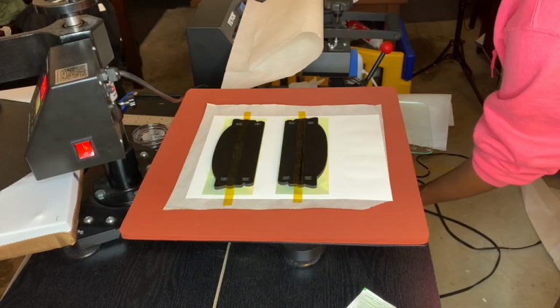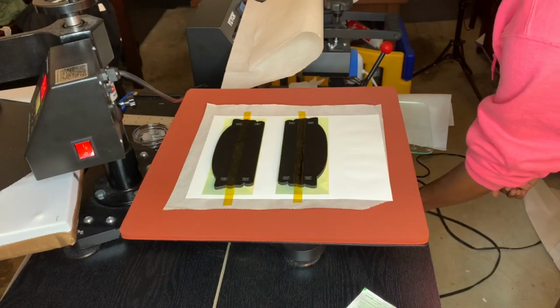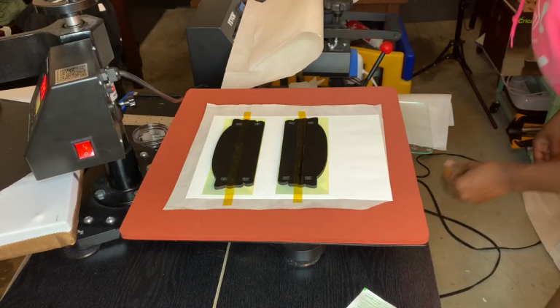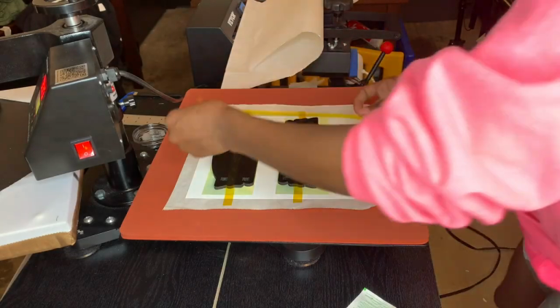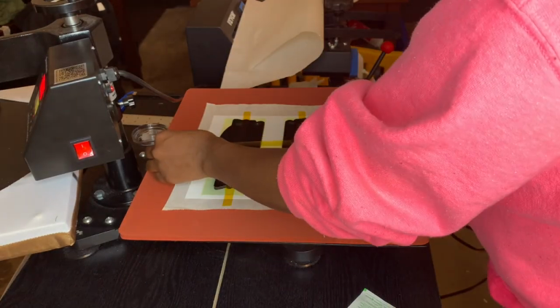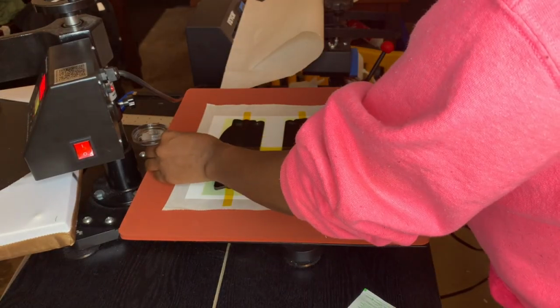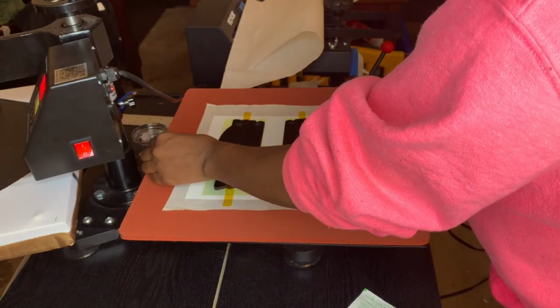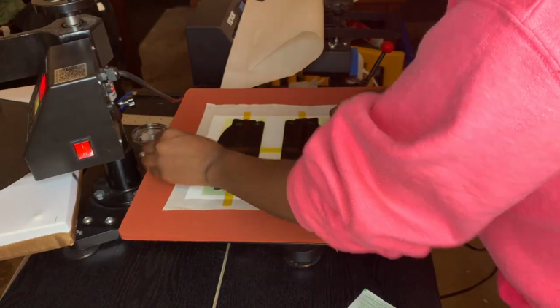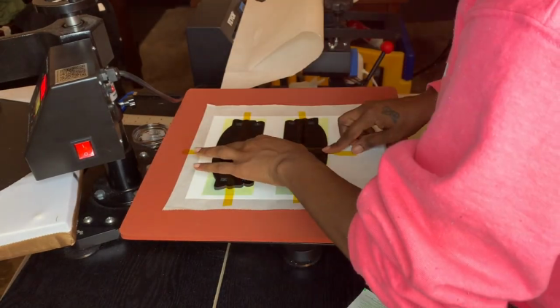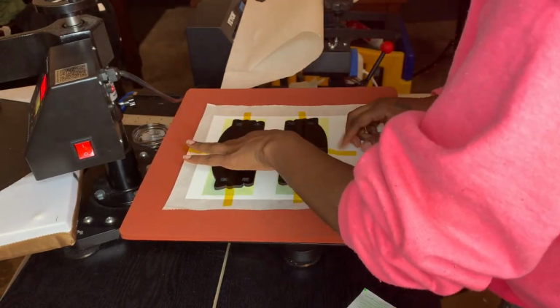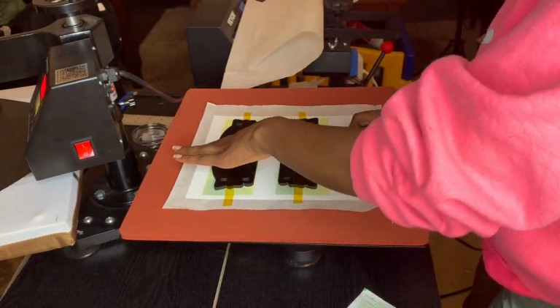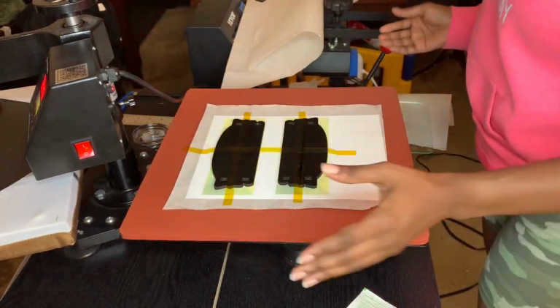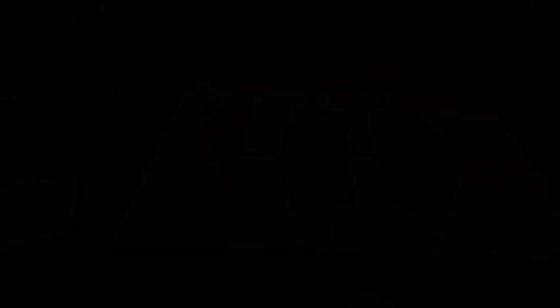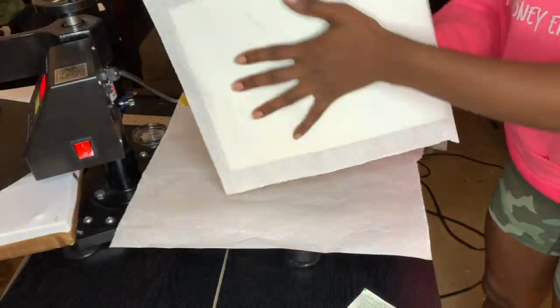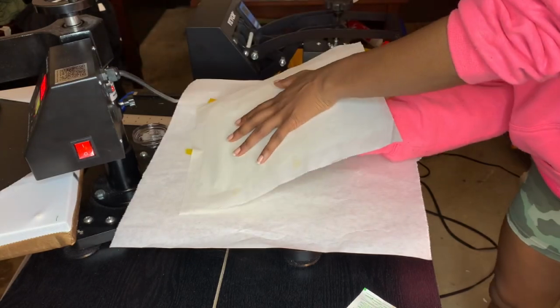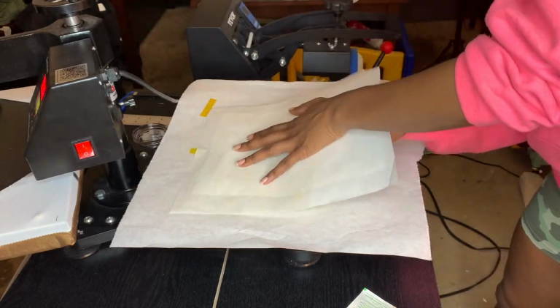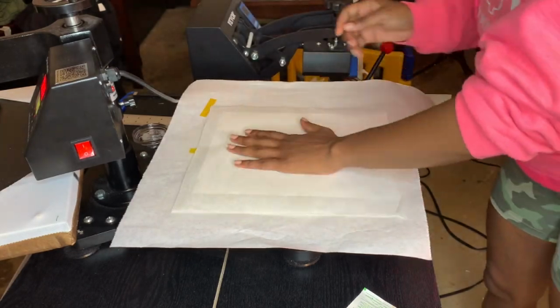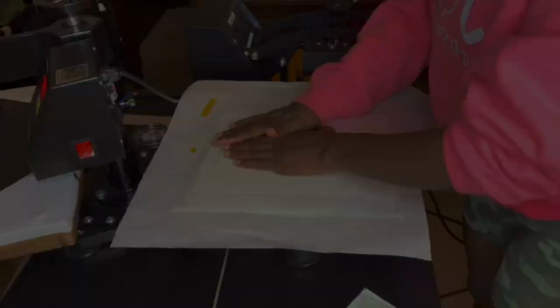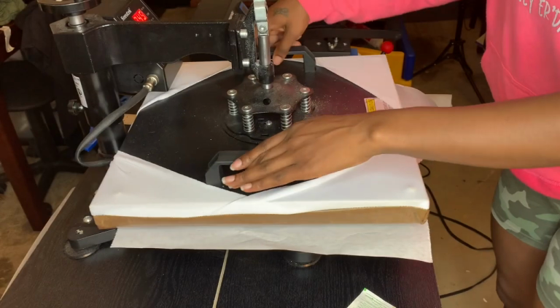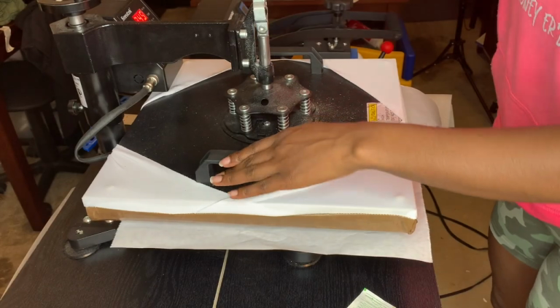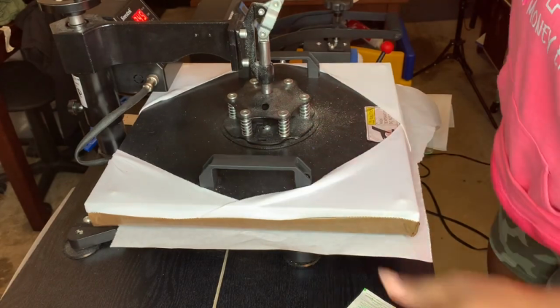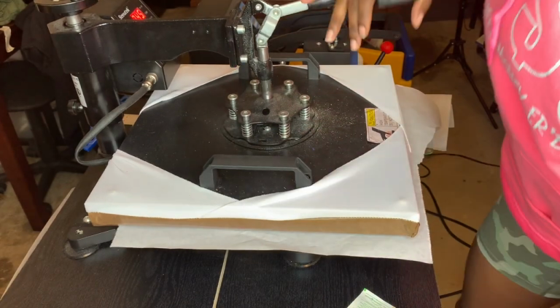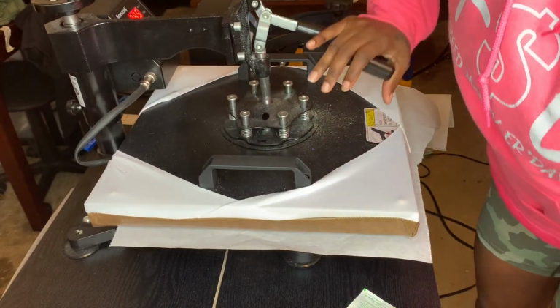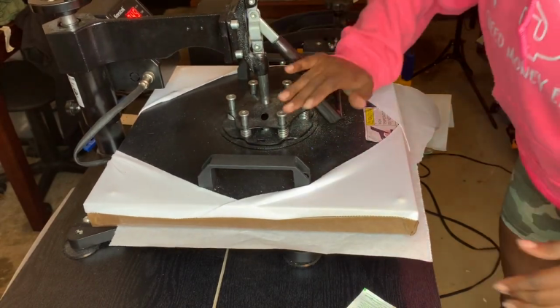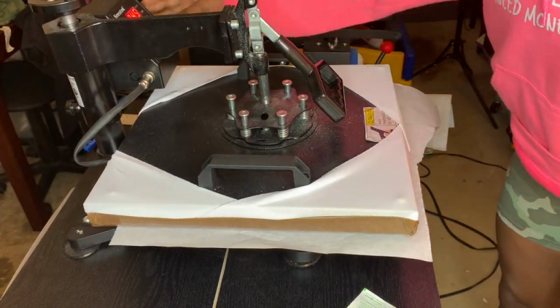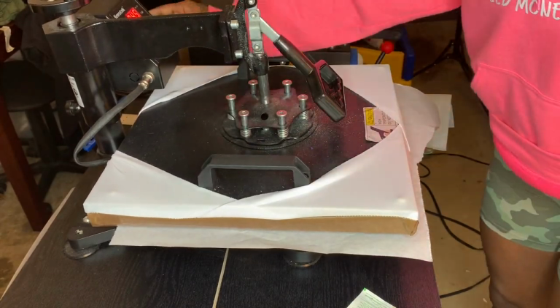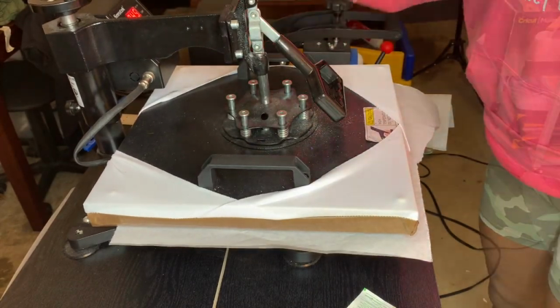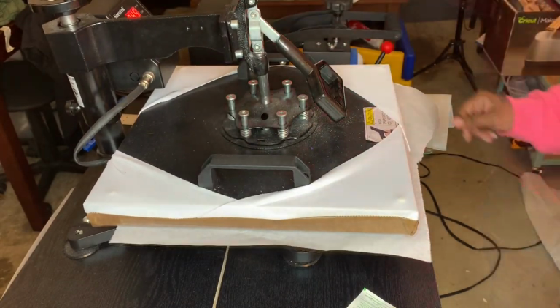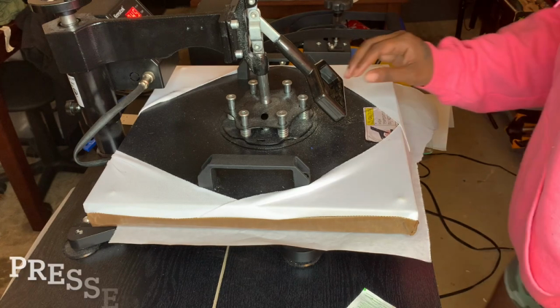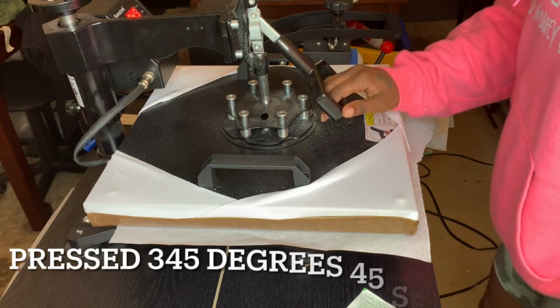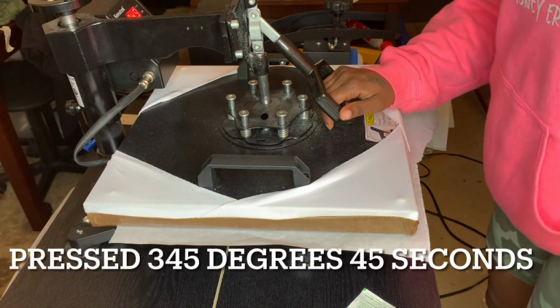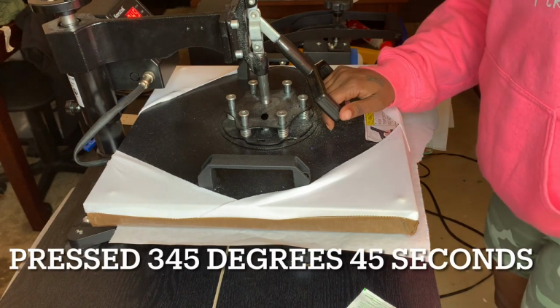Then I'll be taping them down with my heat tape to make sure they do not move. Flip everything over — you want to make sure the sublimation paper is always on top when you press. I press at 345 degrees for 45 seconds.